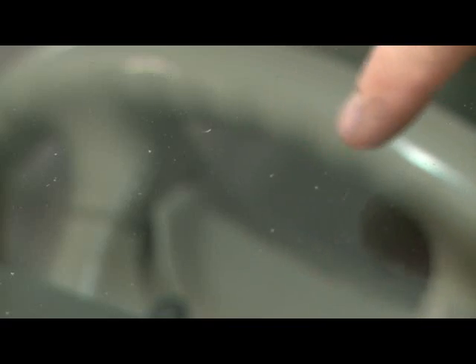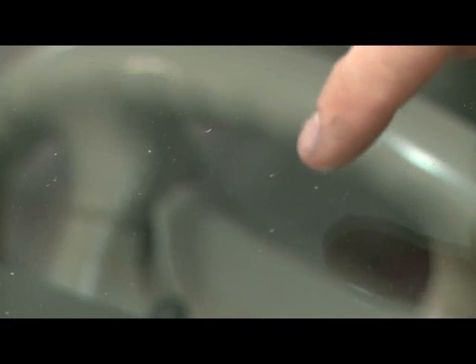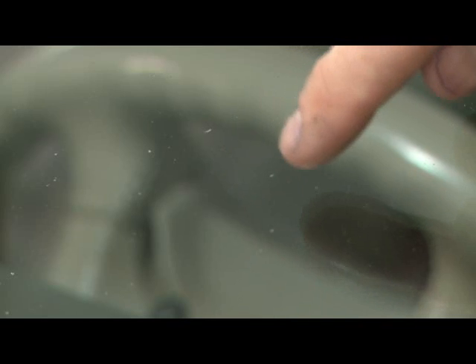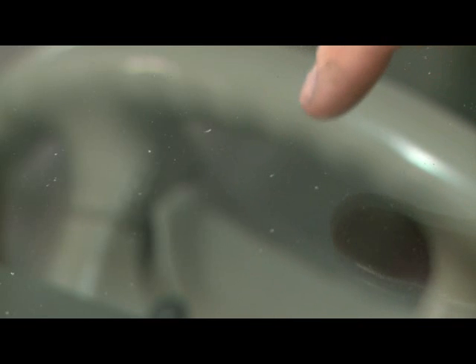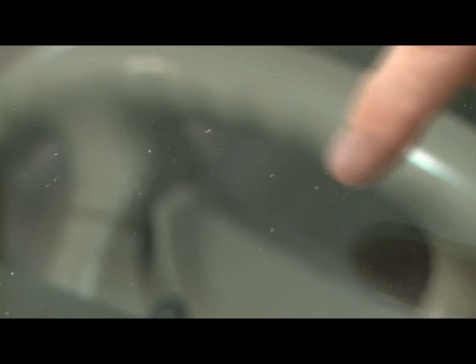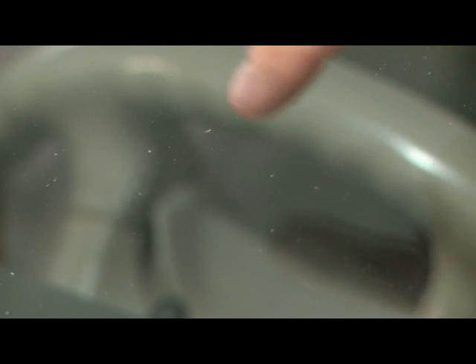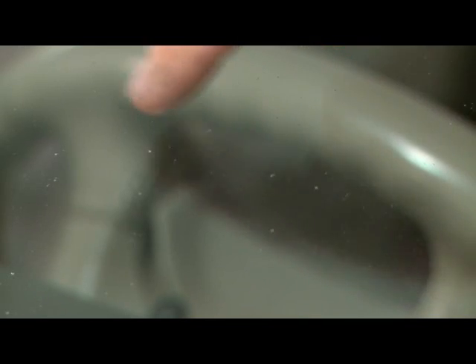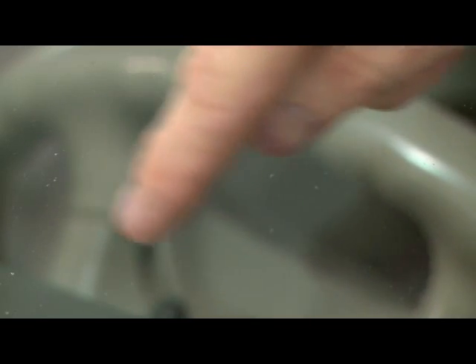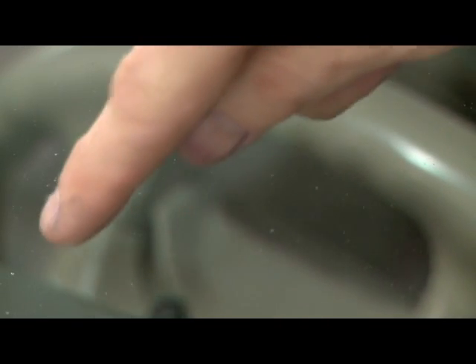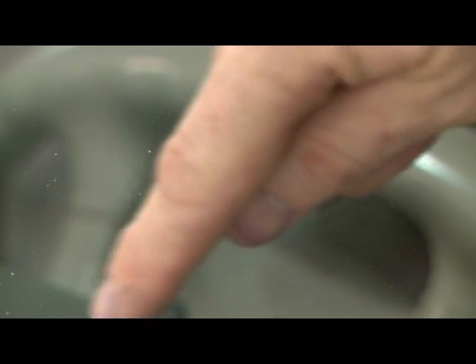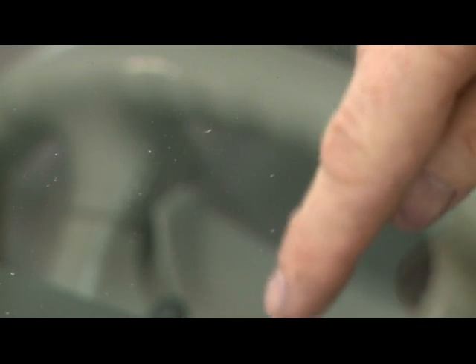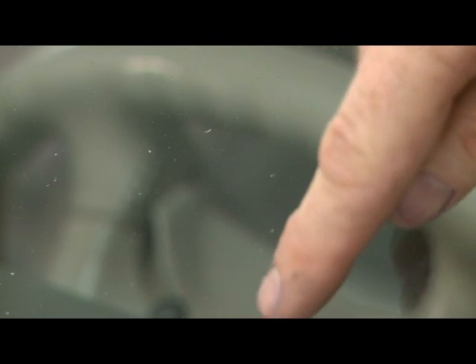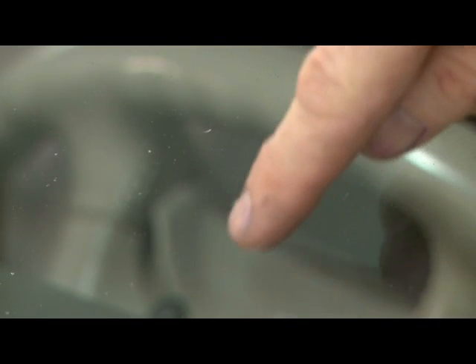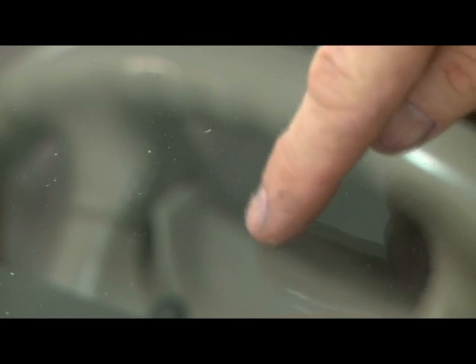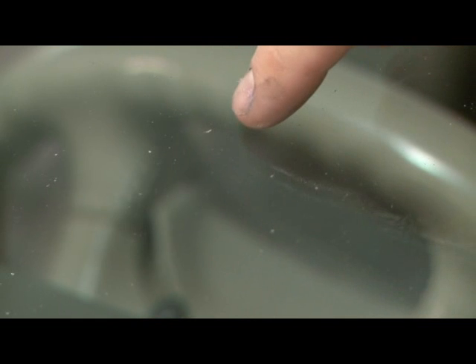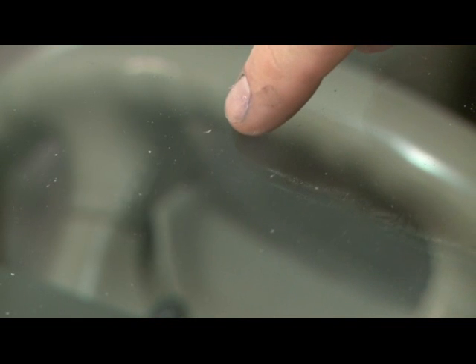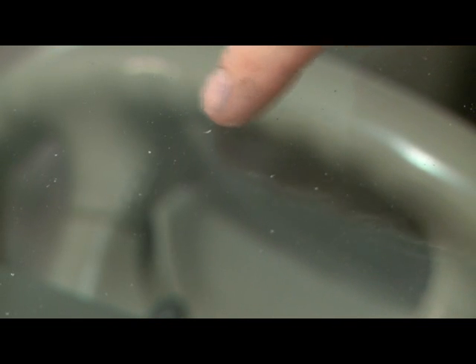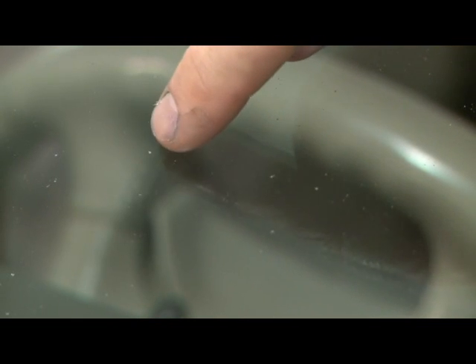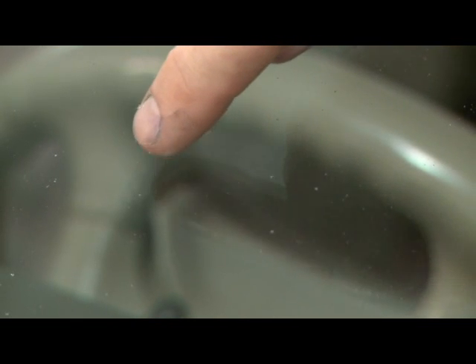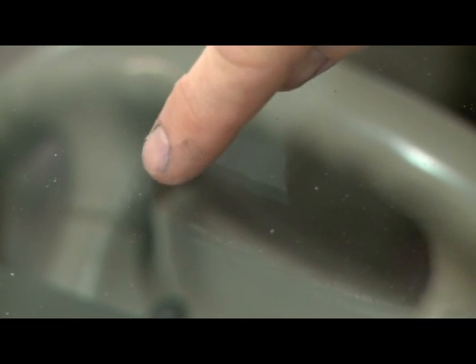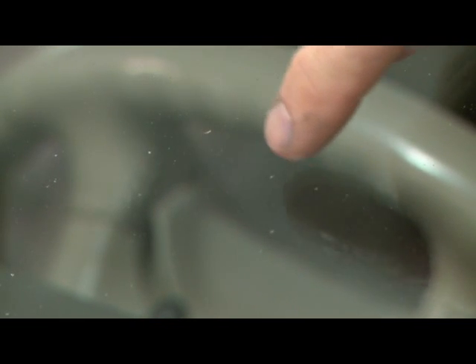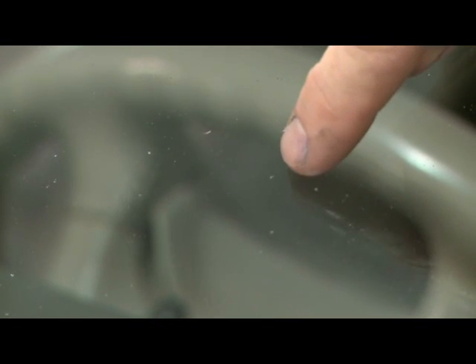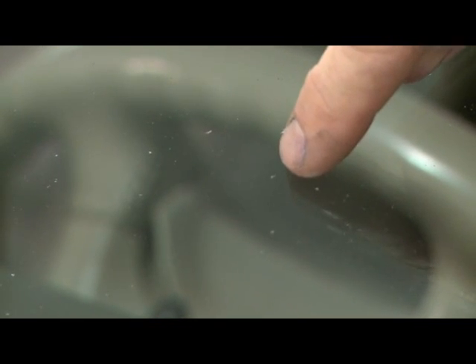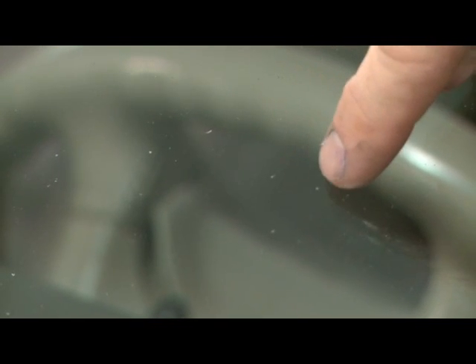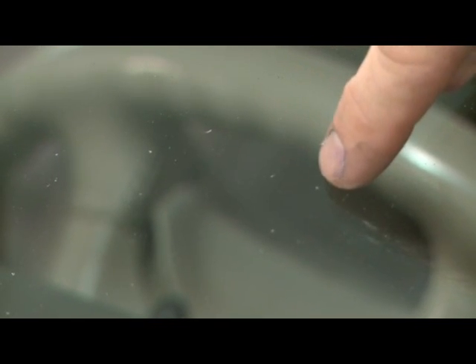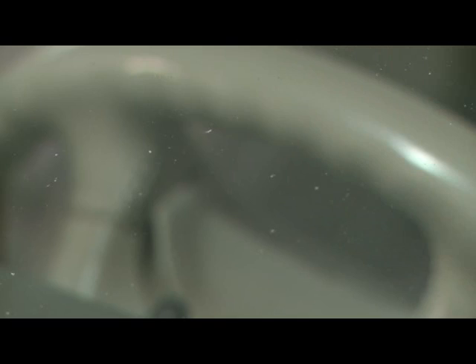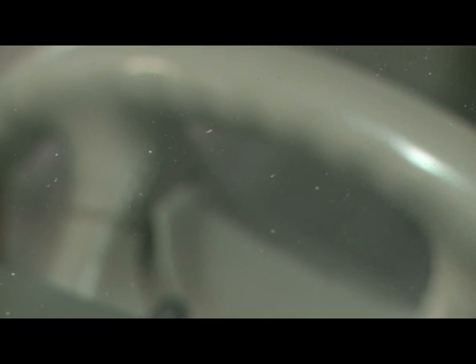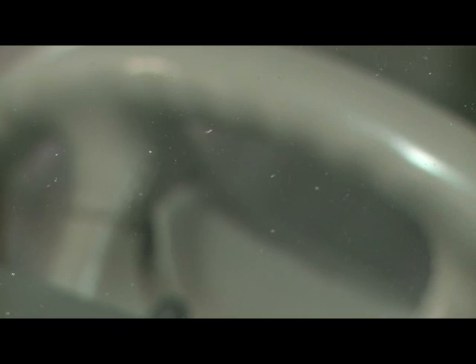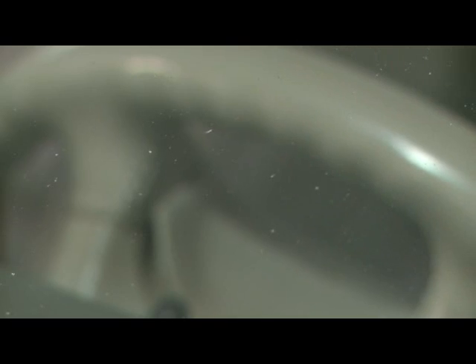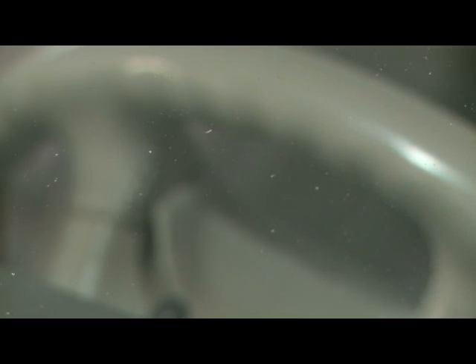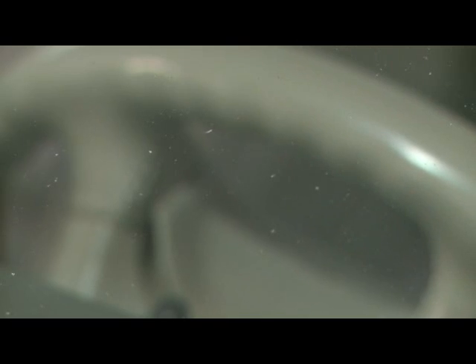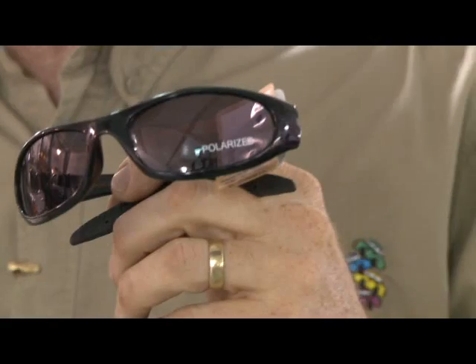Windshields that are pitted due to years of sand and rock pelting against them are going to scatter glare and reduce visibility. No one wants to spend money to replace a windshield unless they absolutely have to, but getting a new one might prevent an even more costly accident.